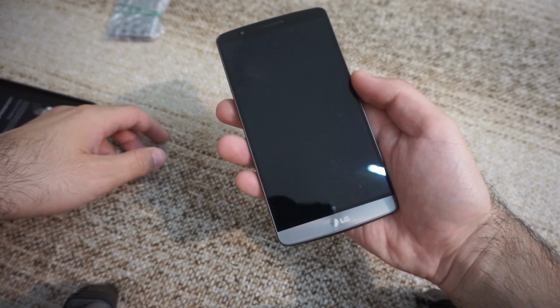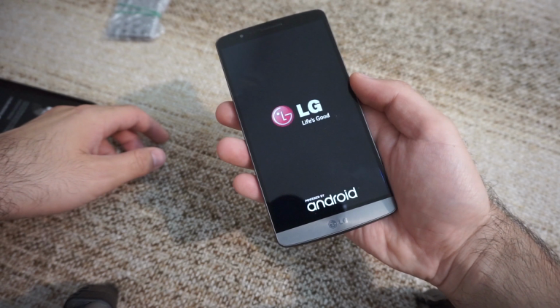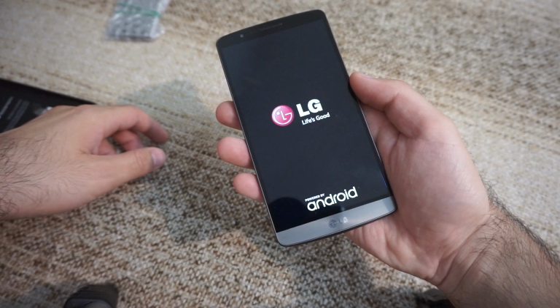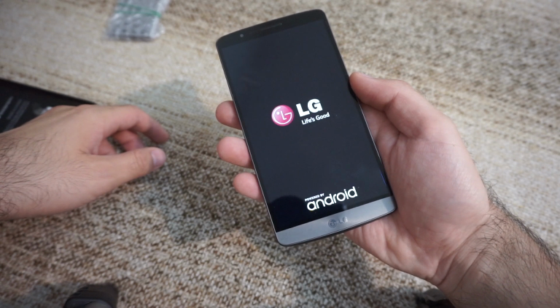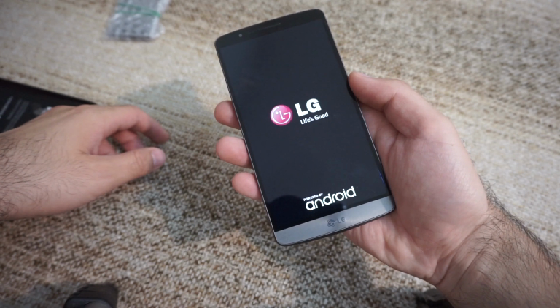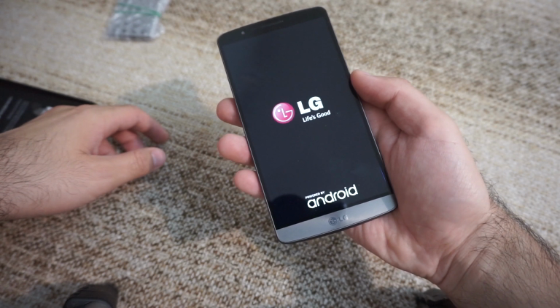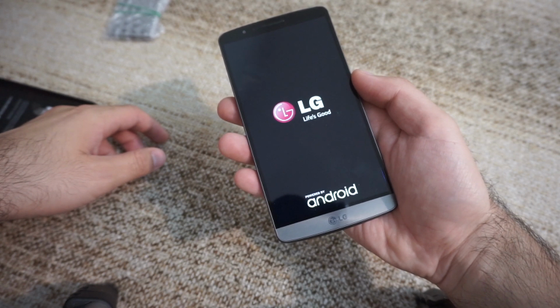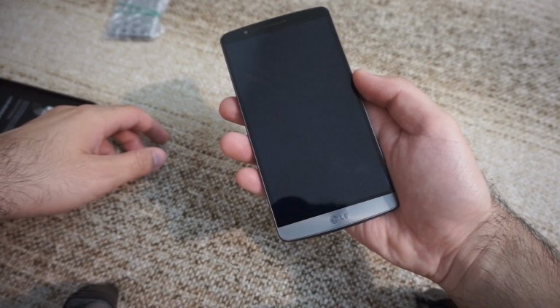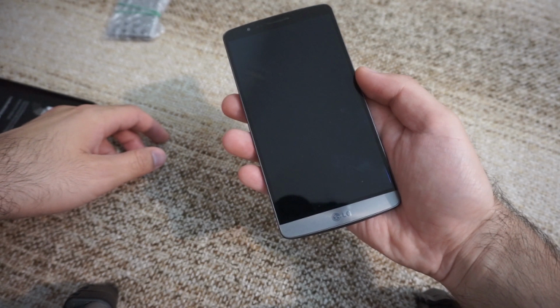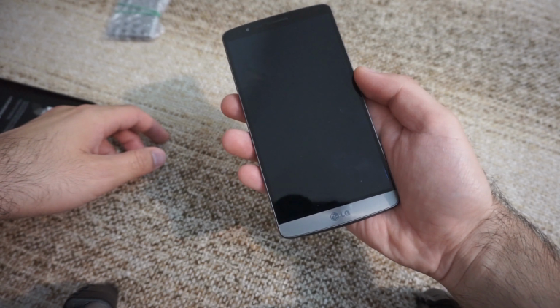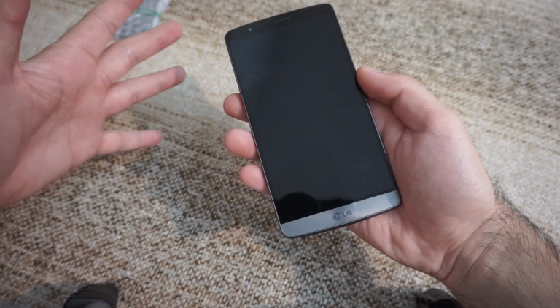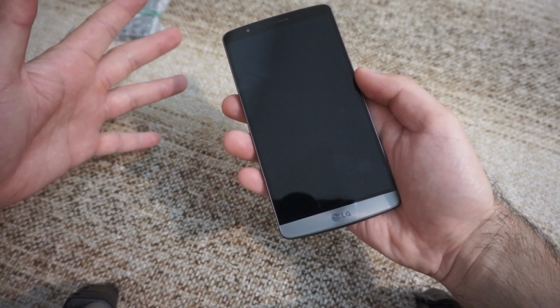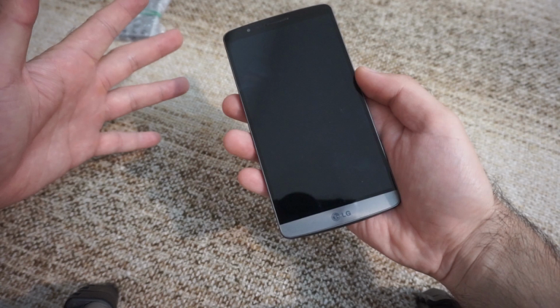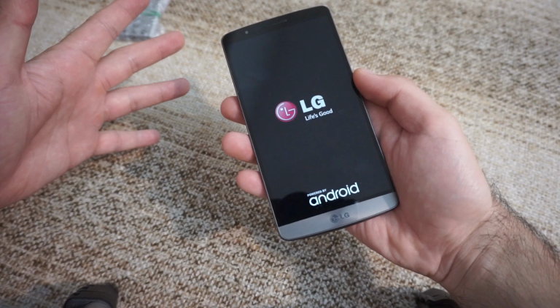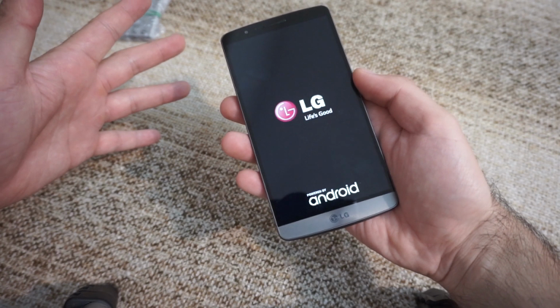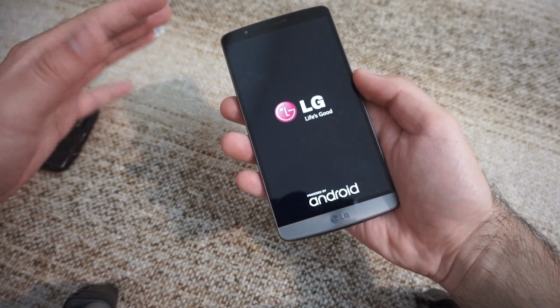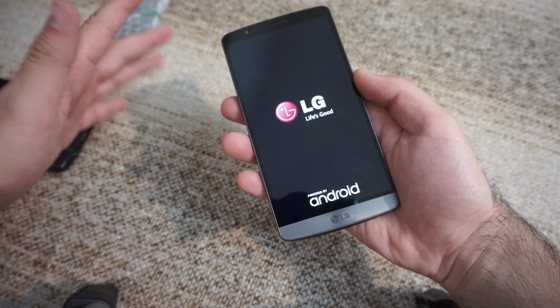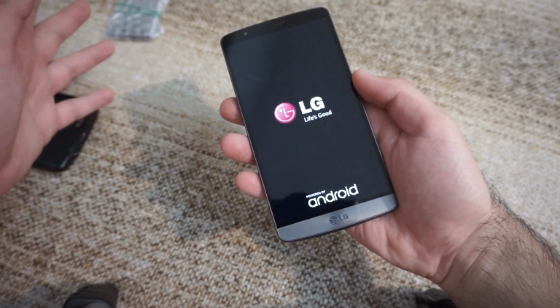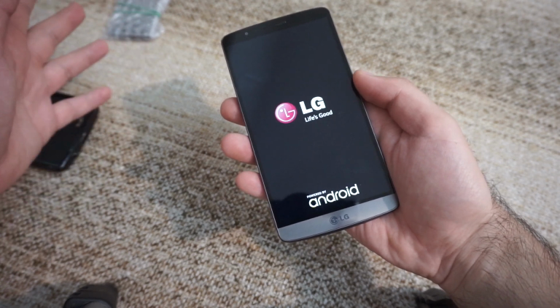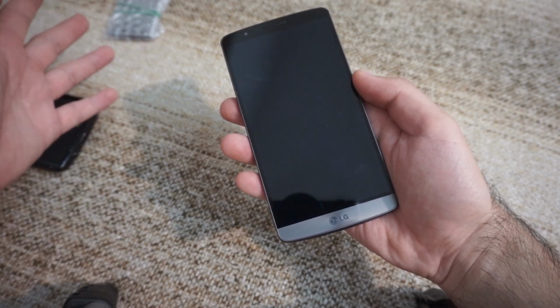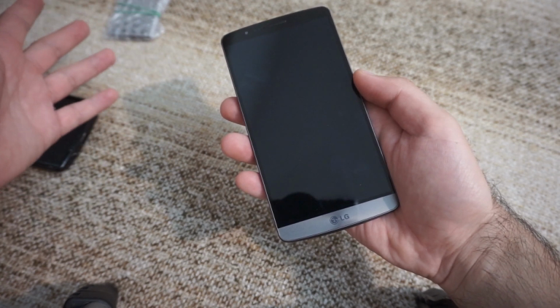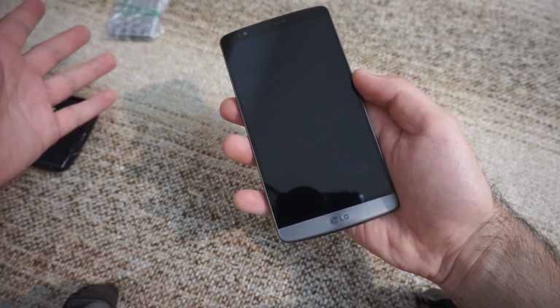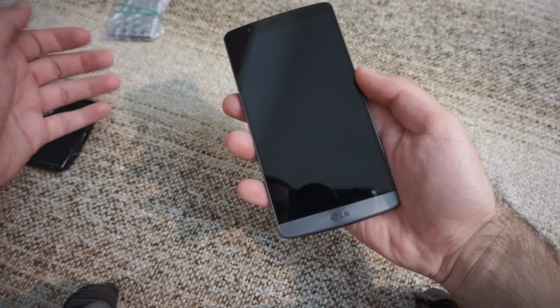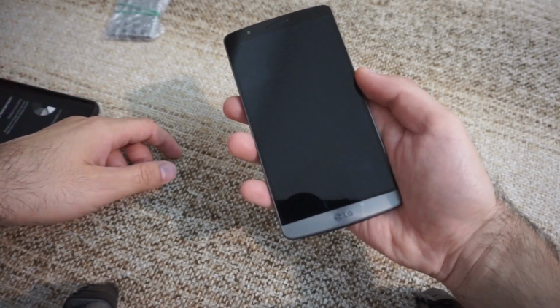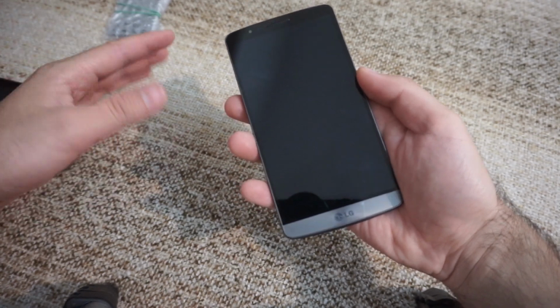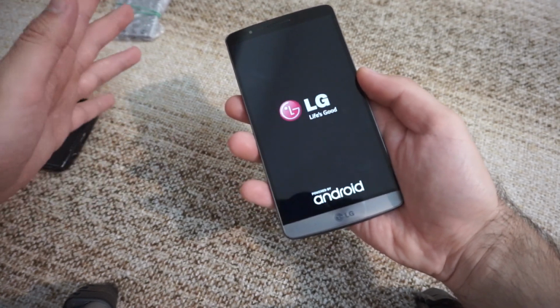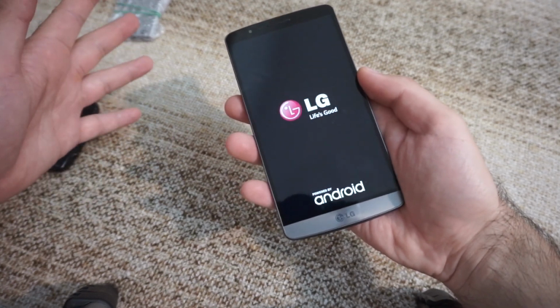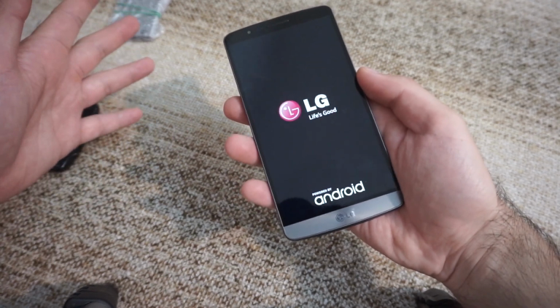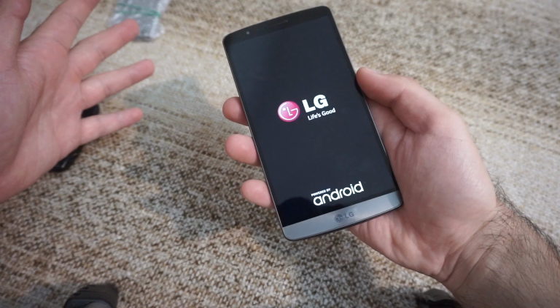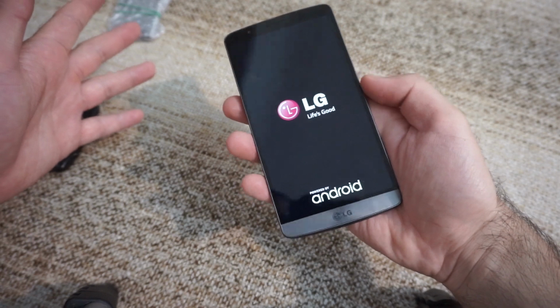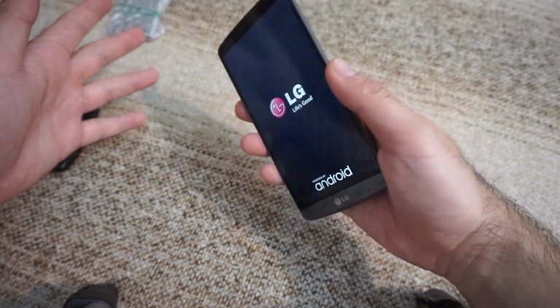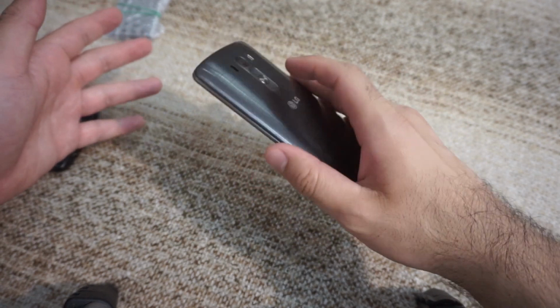Now it disappeared, now it appears. If I plug it in, the battery is at 80 or 90%, so it's almost fully charged, but it's not working.